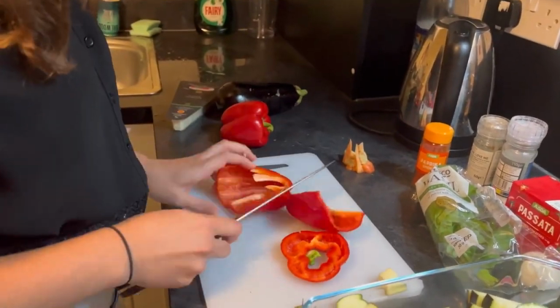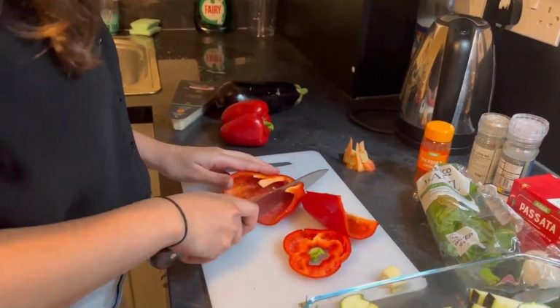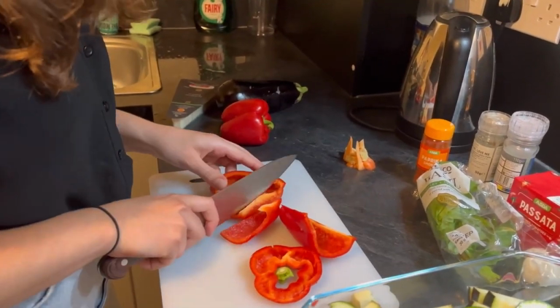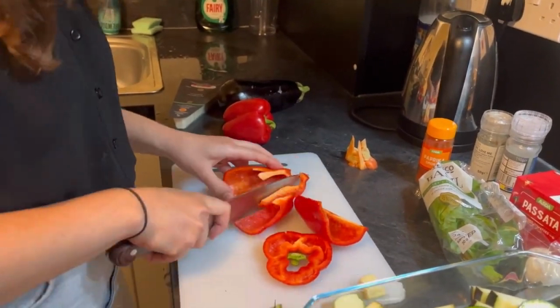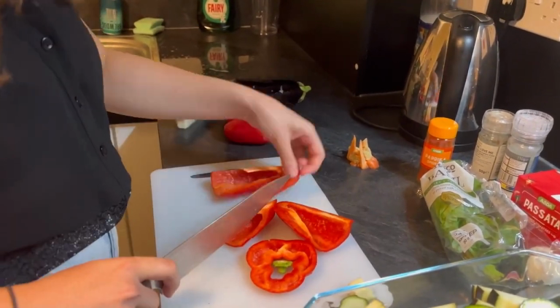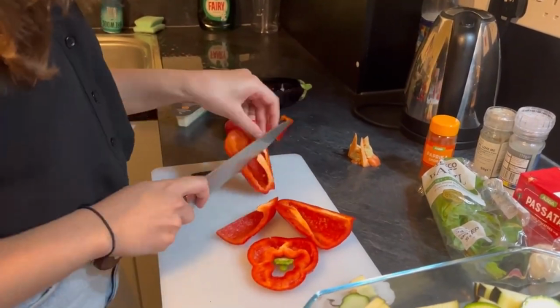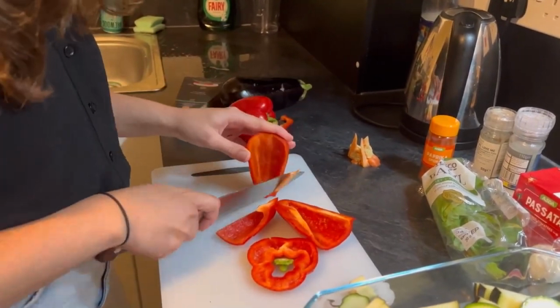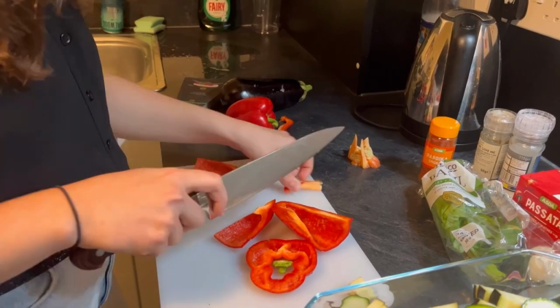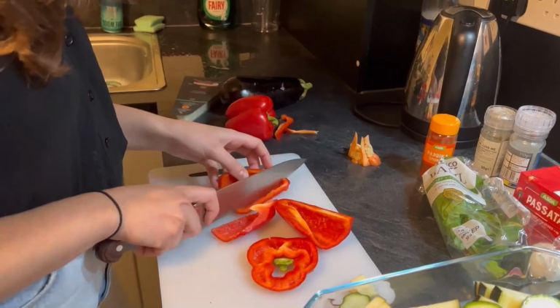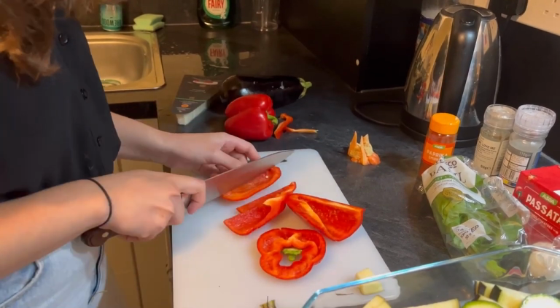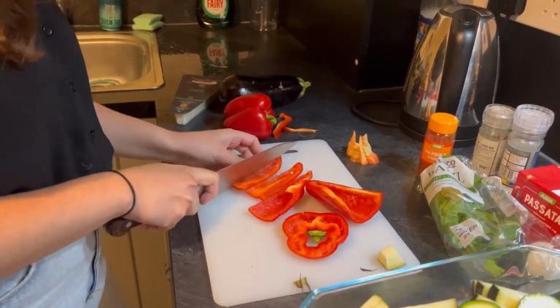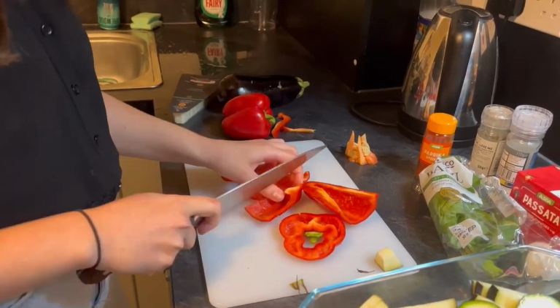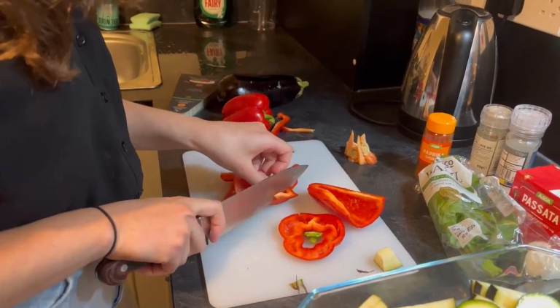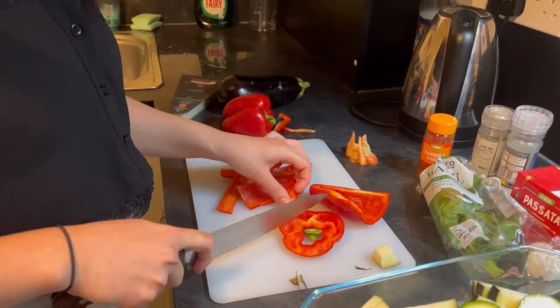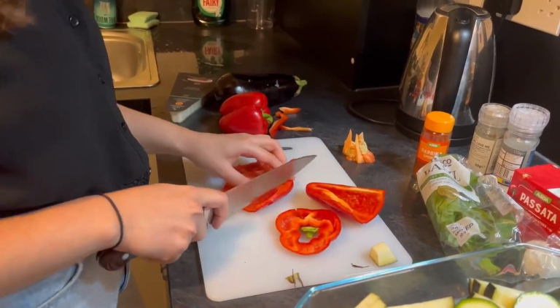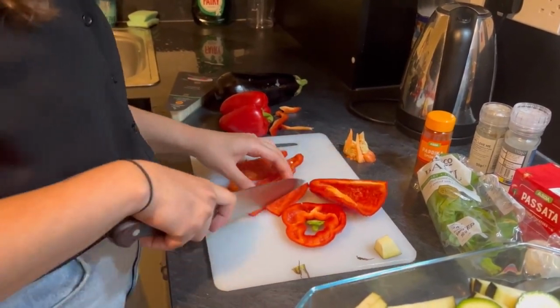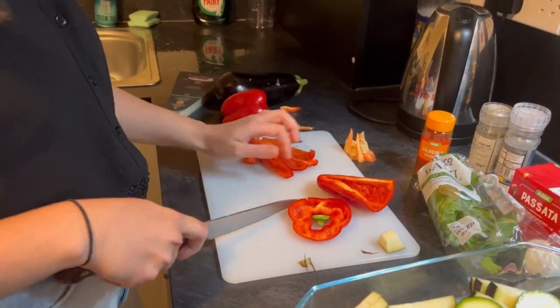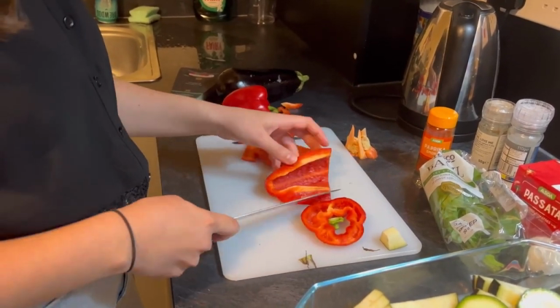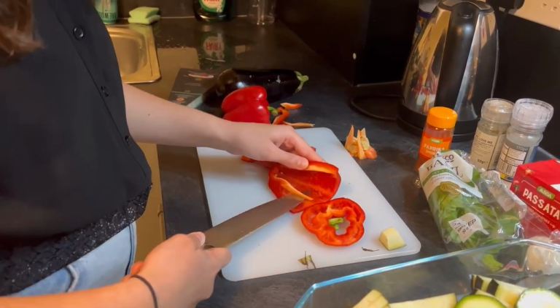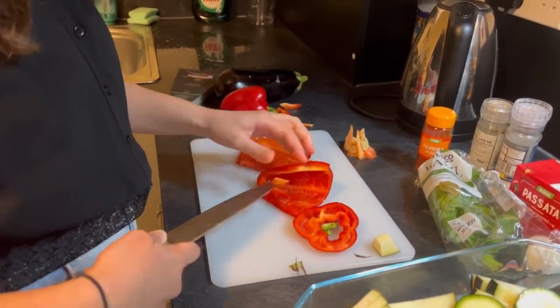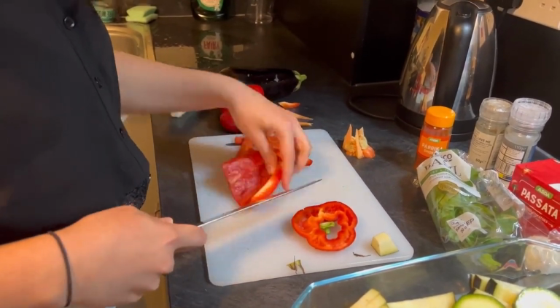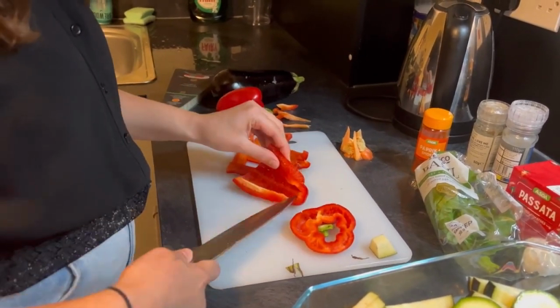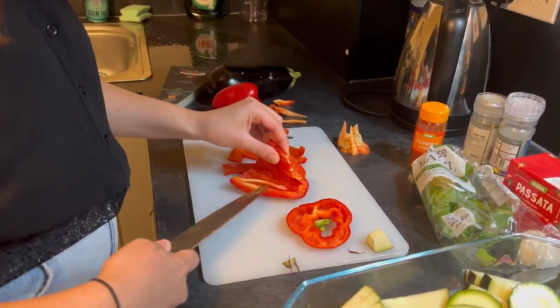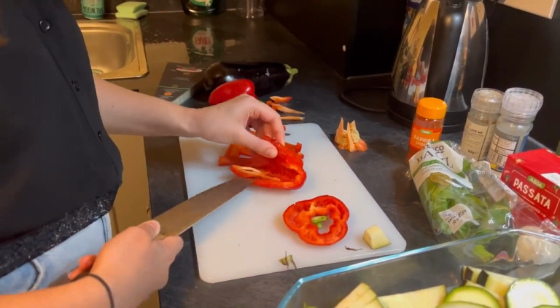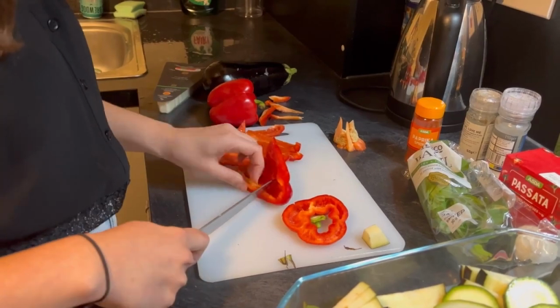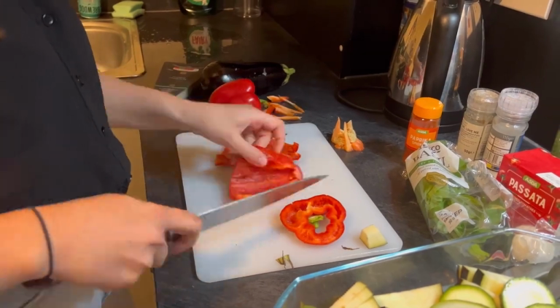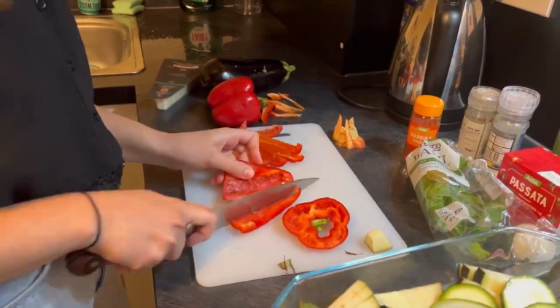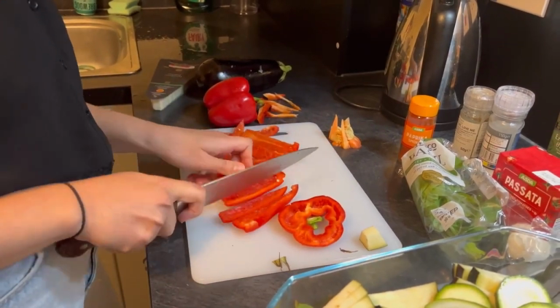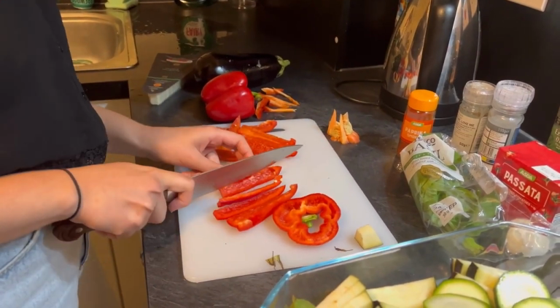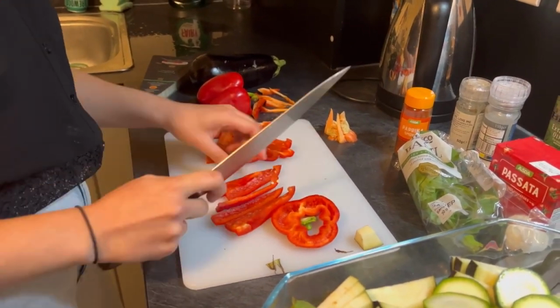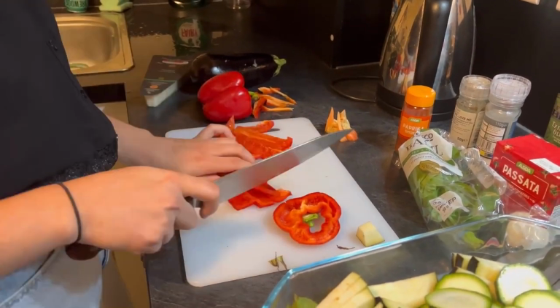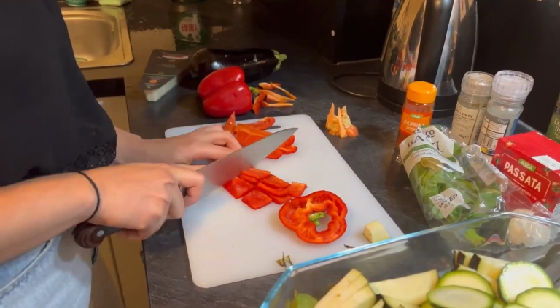I only learned how to cut peppers like this recently and it's honestly a game changer because little goes to waste and it's just so much easier to cut off the white parts.